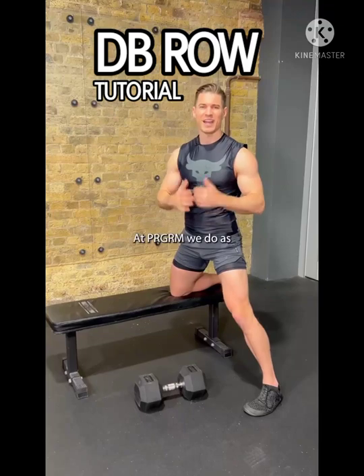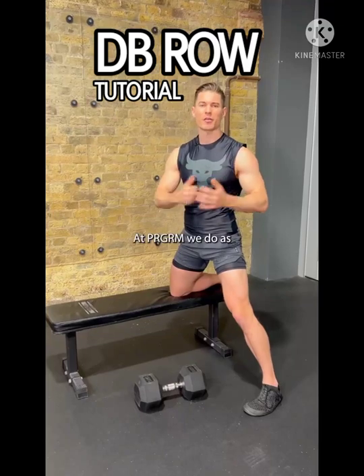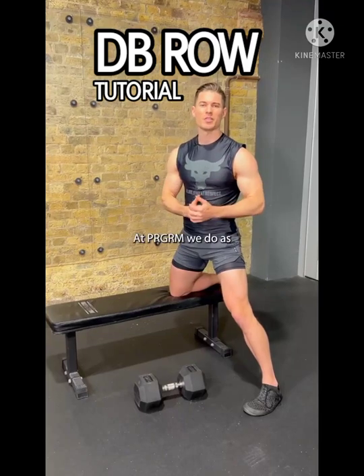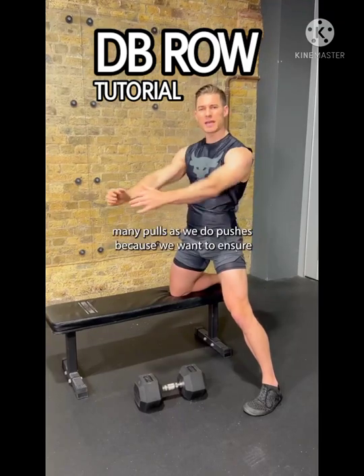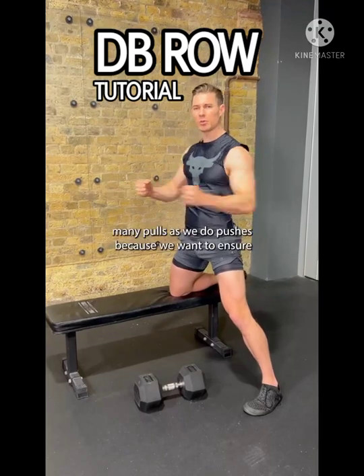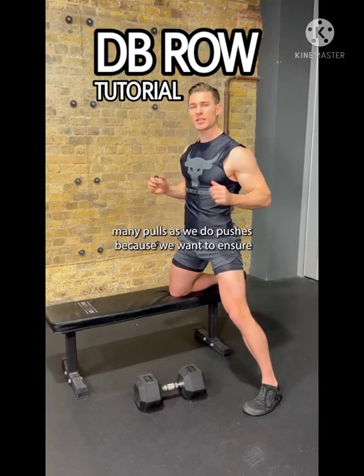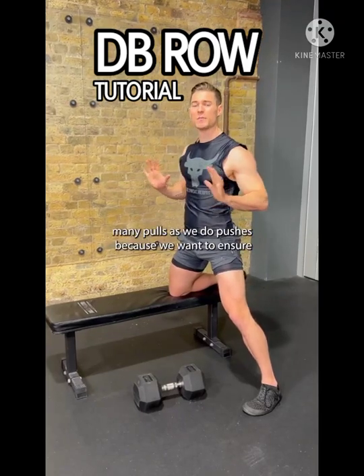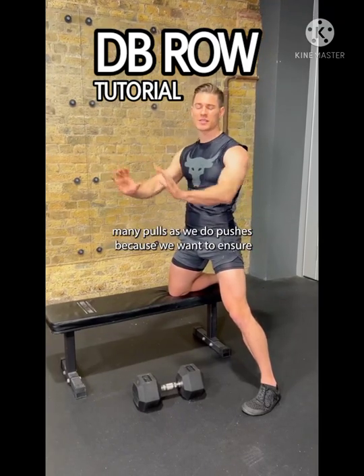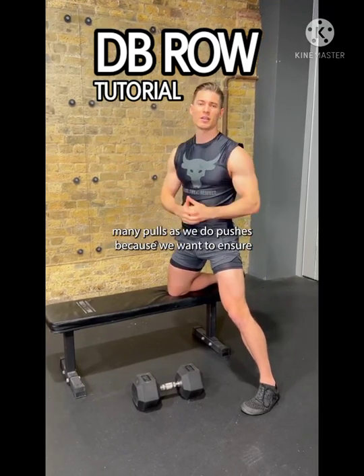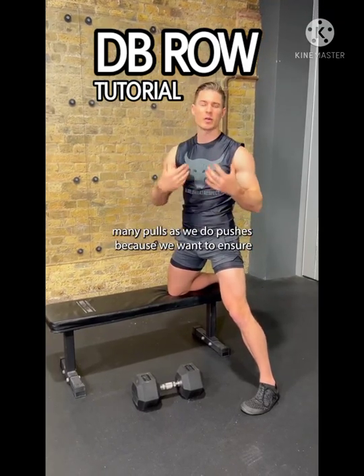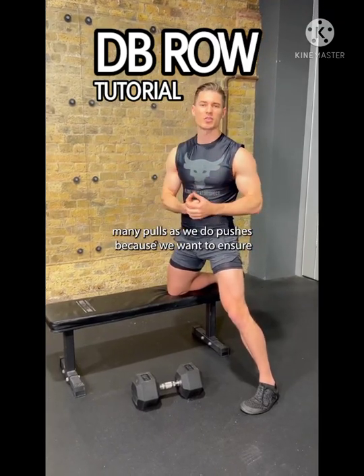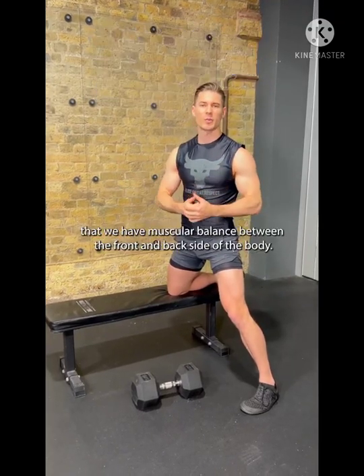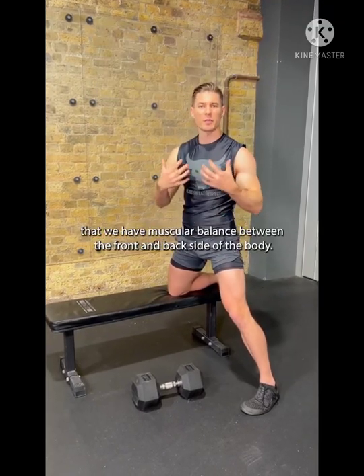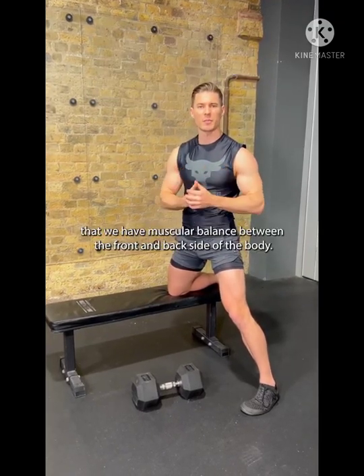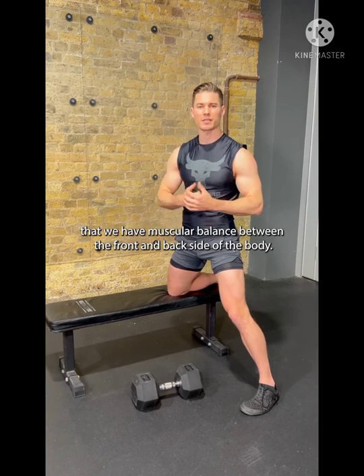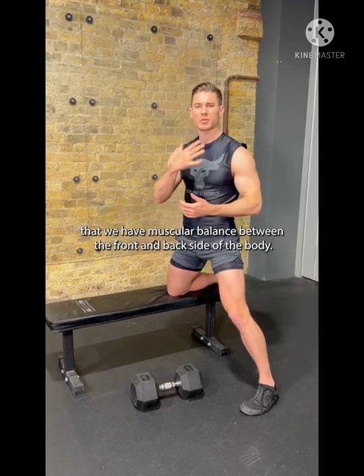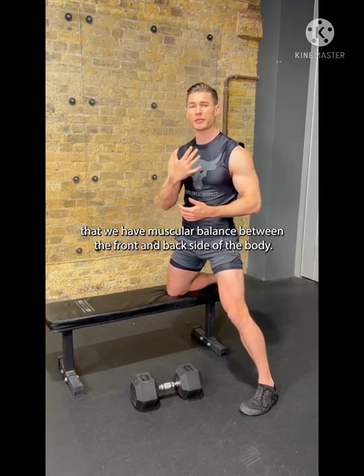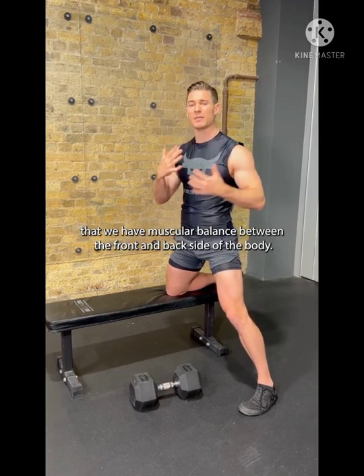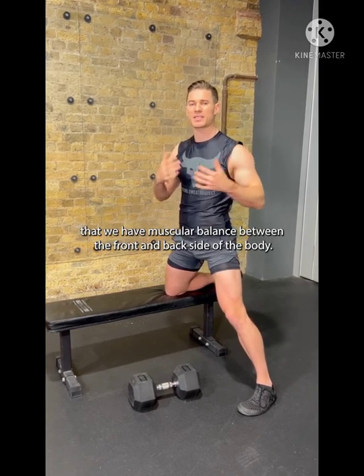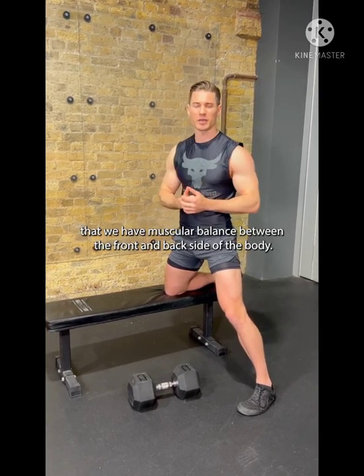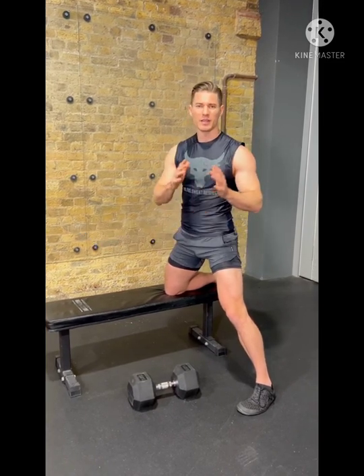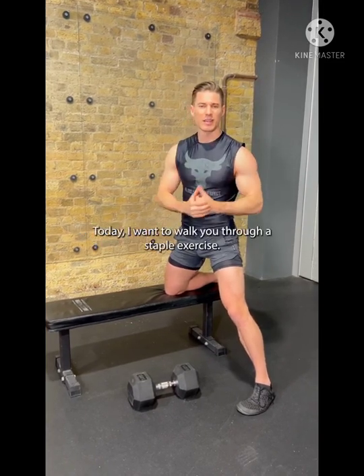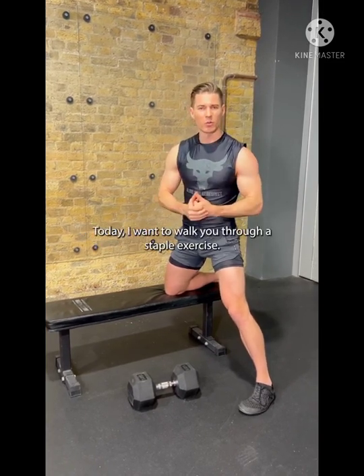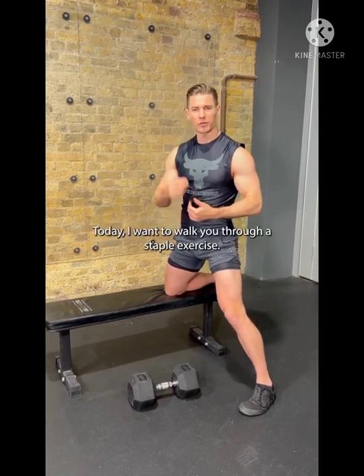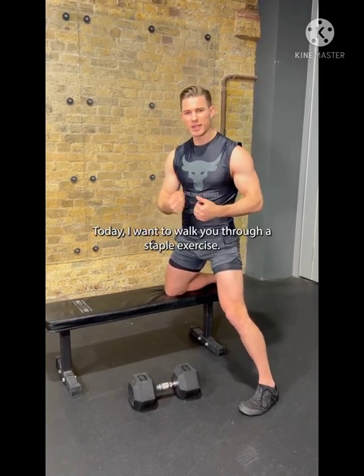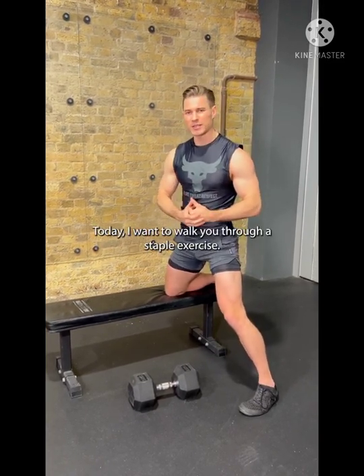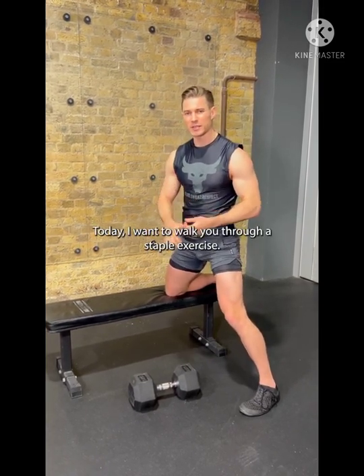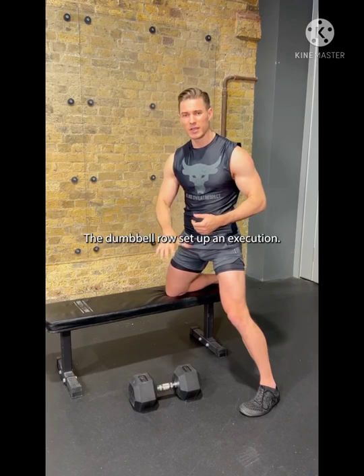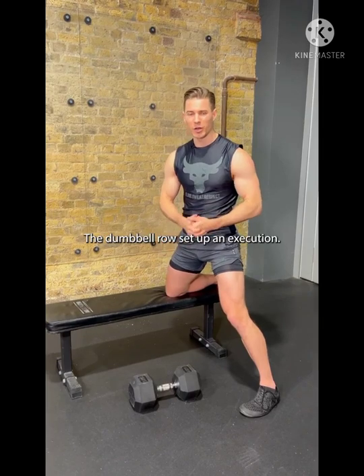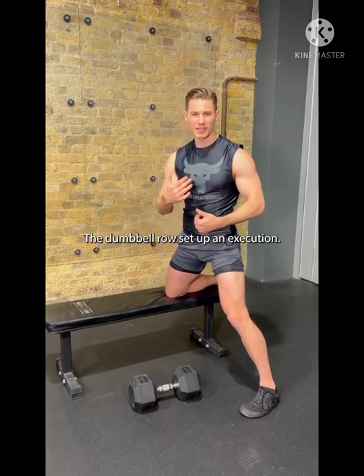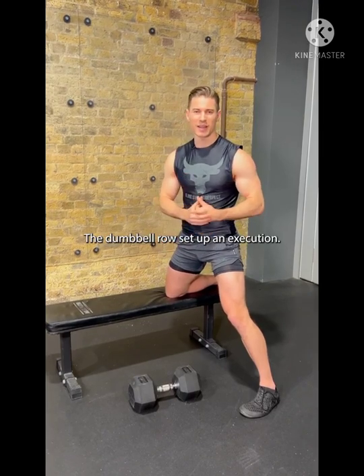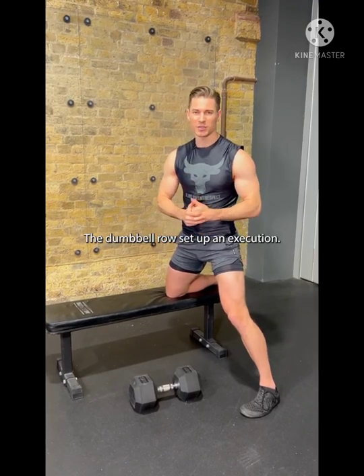At program we do as many pulls as we do pushes because we want to ensure that we have muscular balance between the front and back side of the body. Today I want to walk you through a staple exercise — the dumbbell row setup and execution.